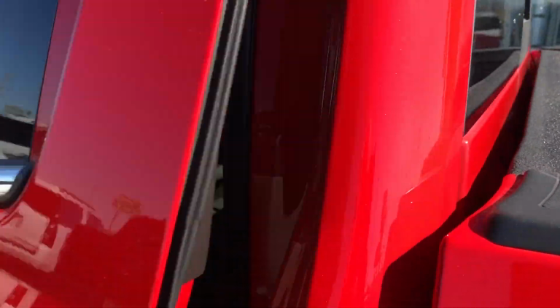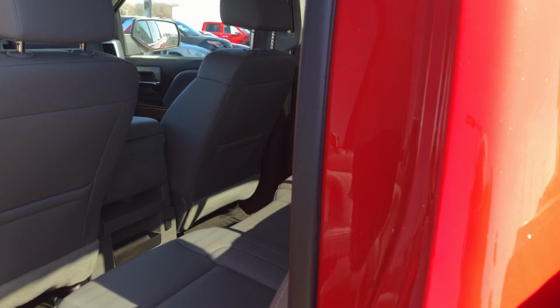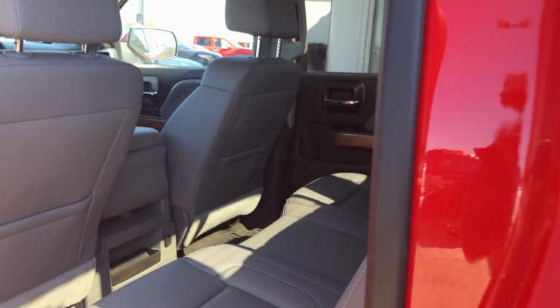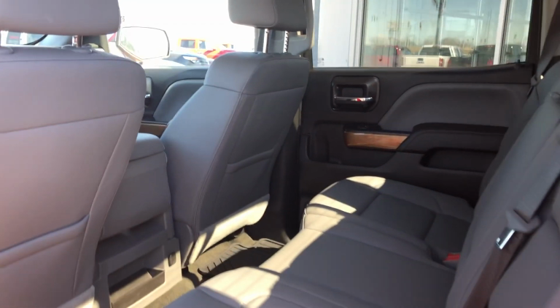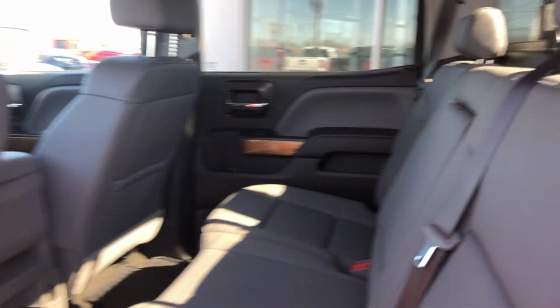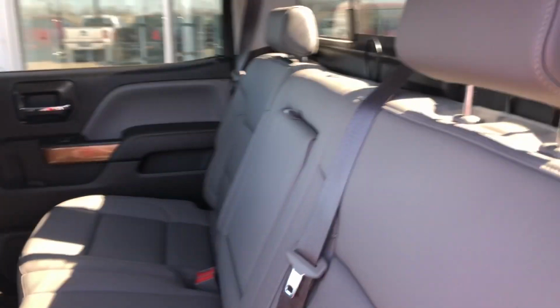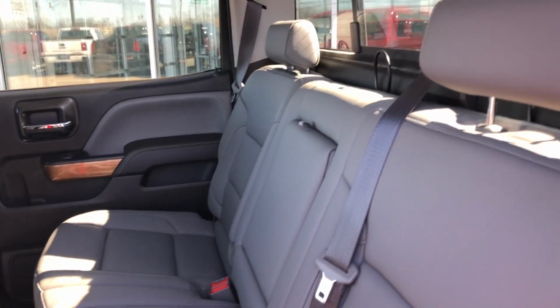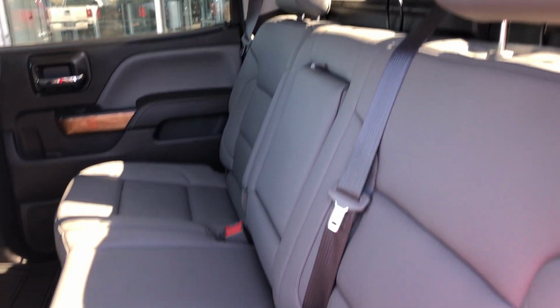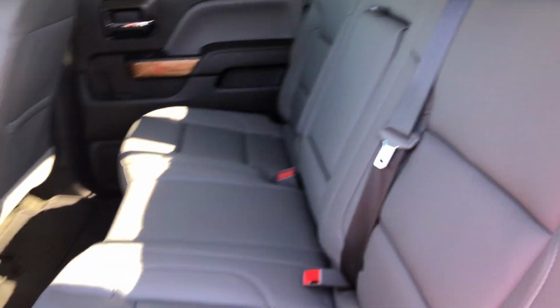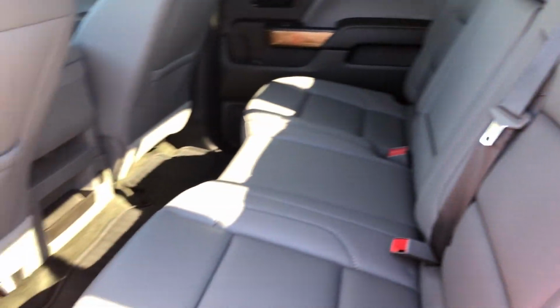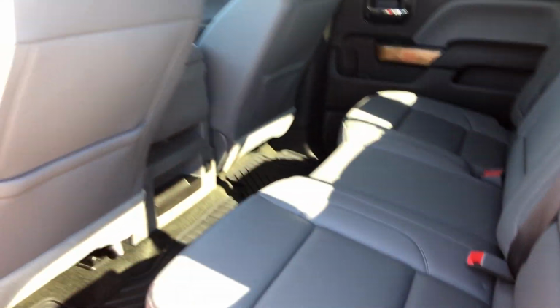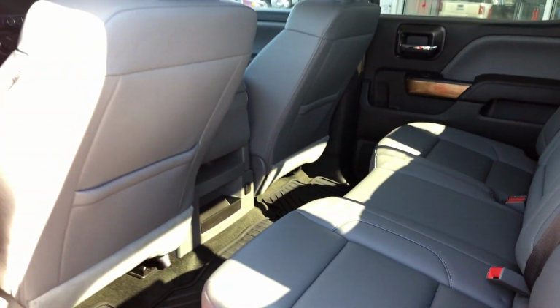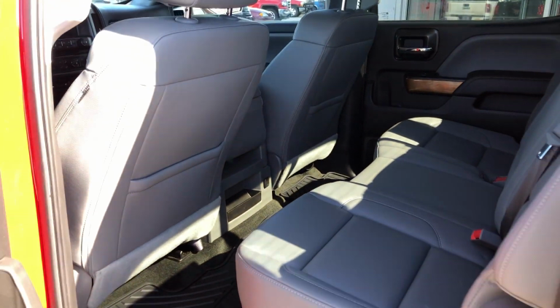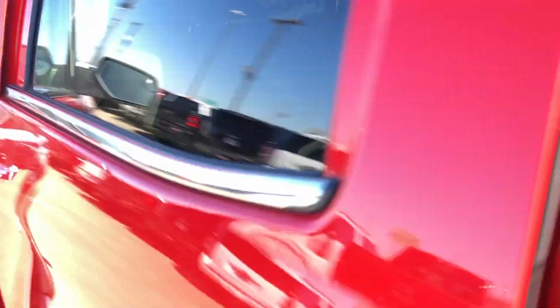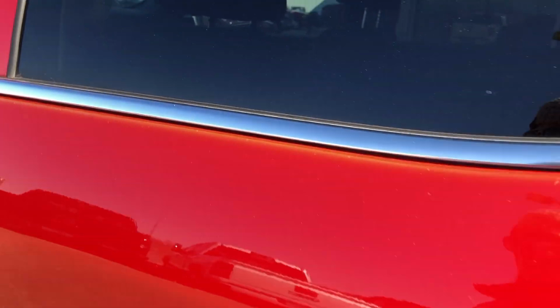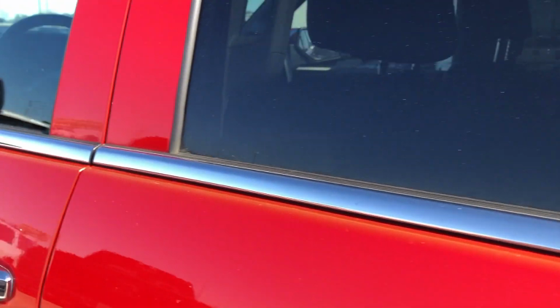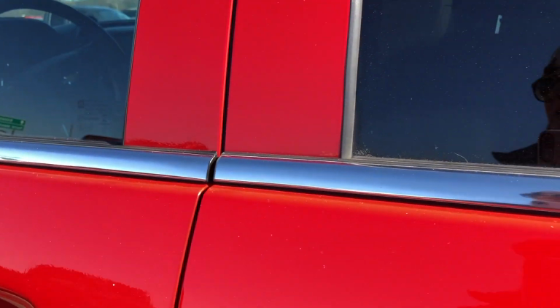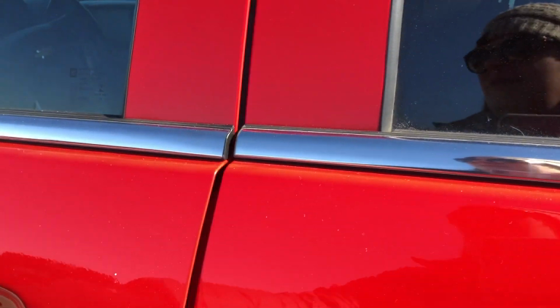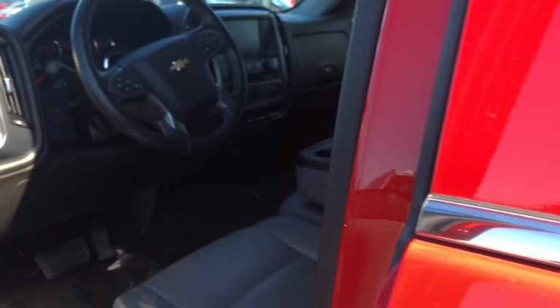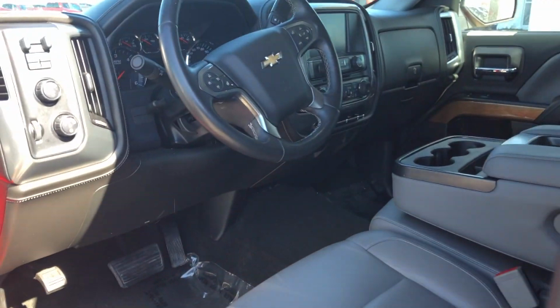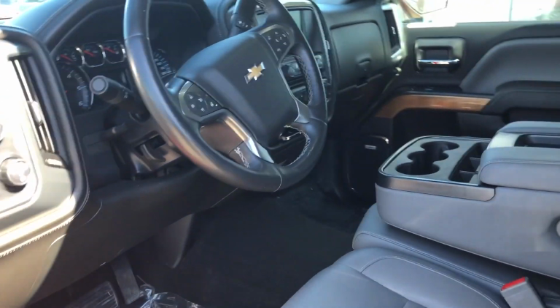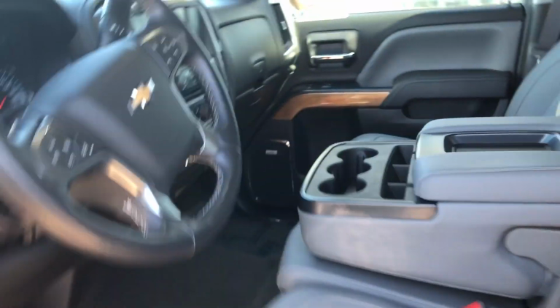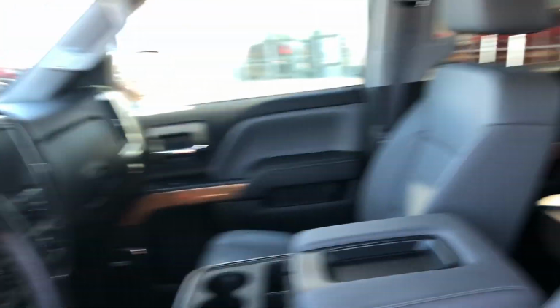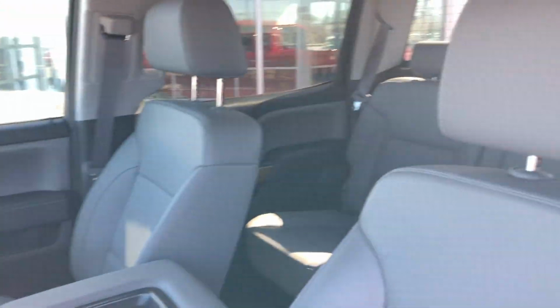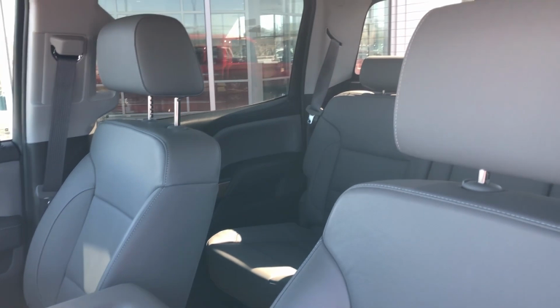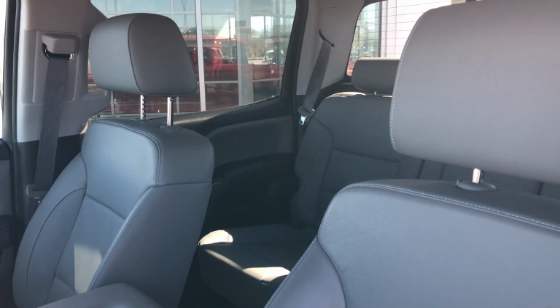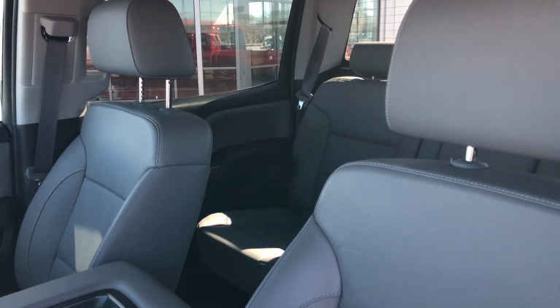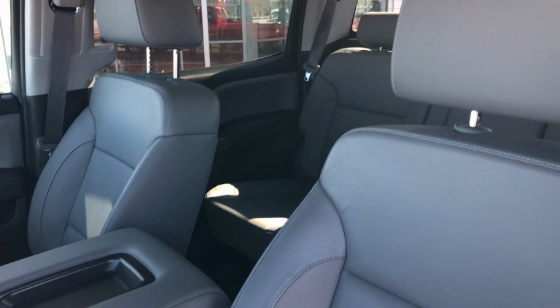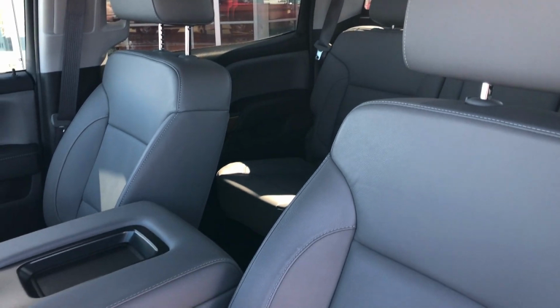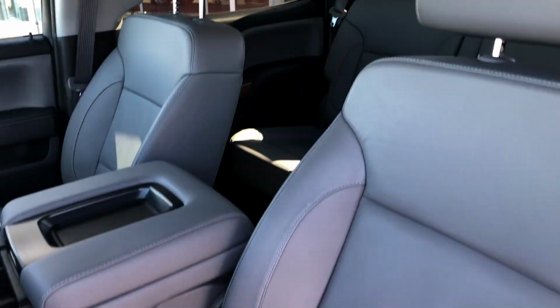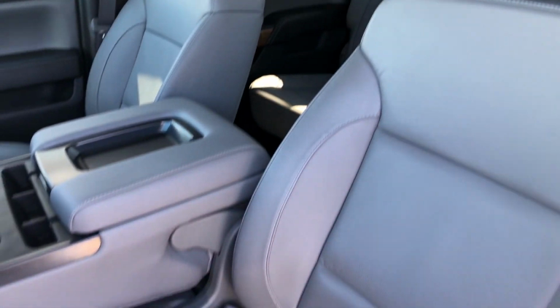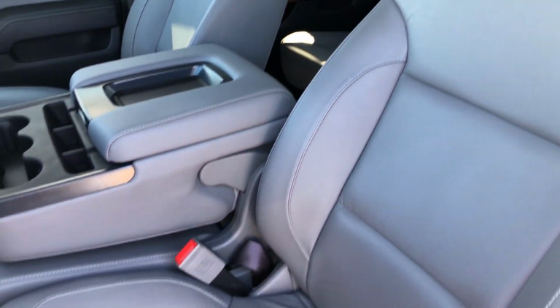Rear passenger seating is this premium gray leather bench. Driver and passenger enjoy these same beautiful premium gray leather bucket heated seats.